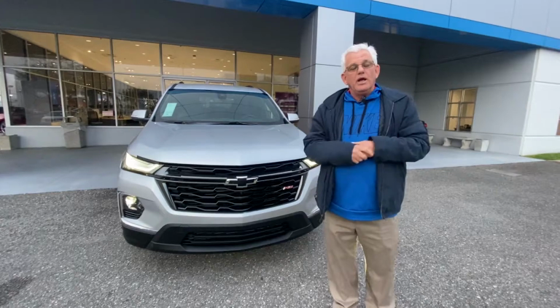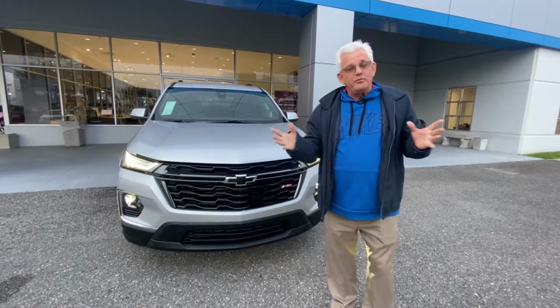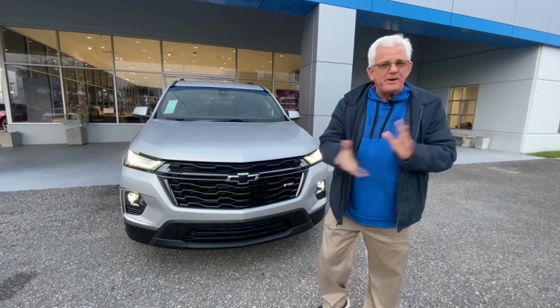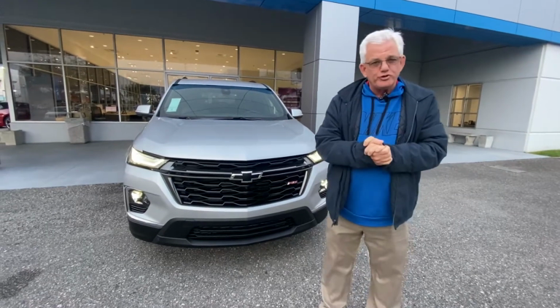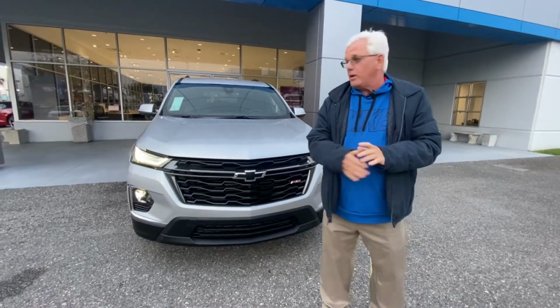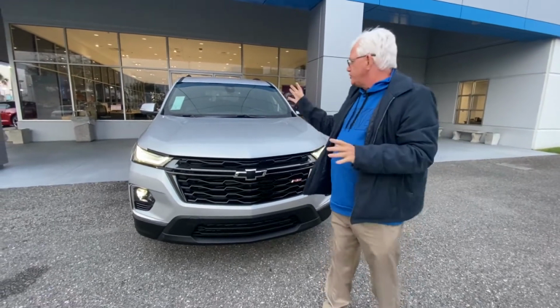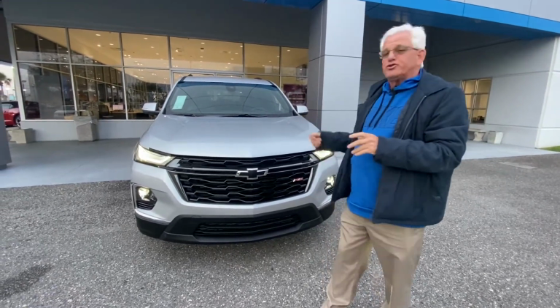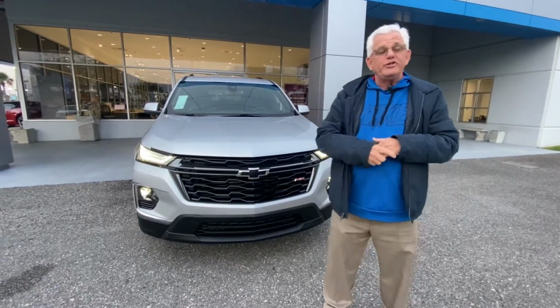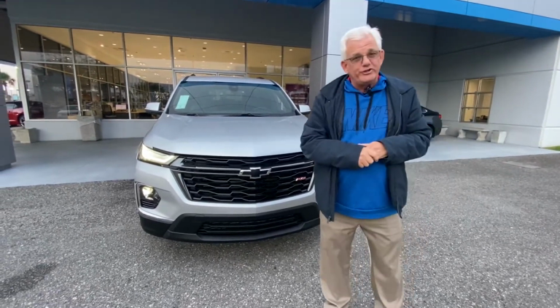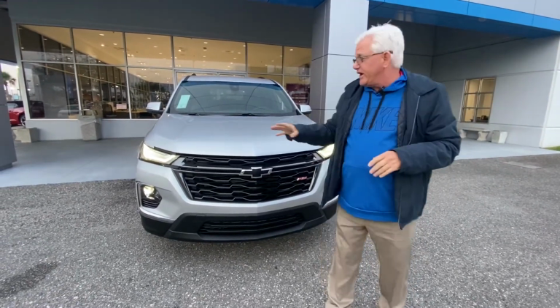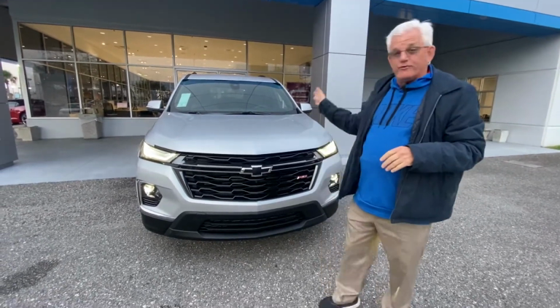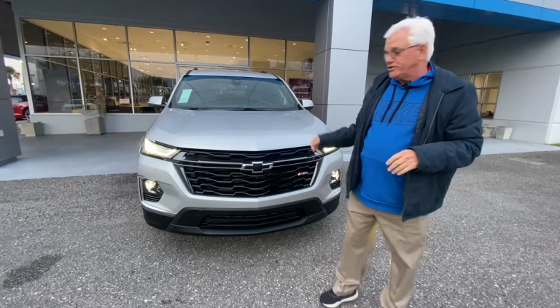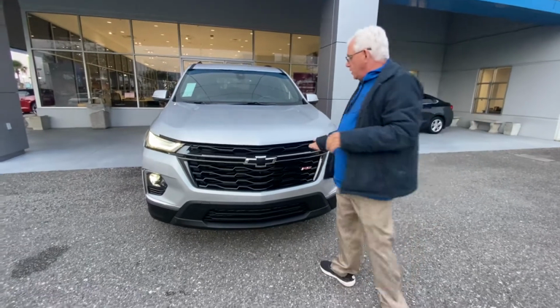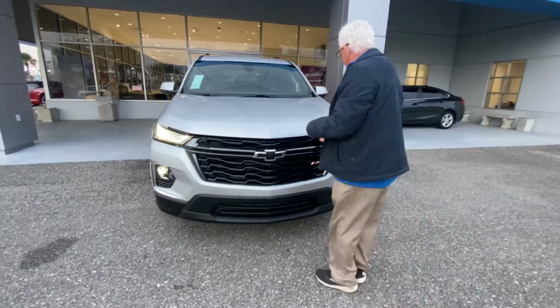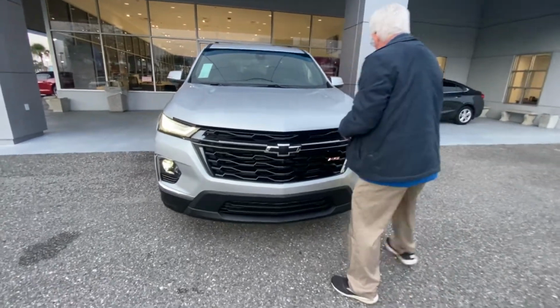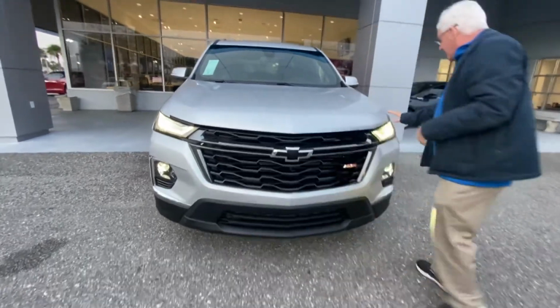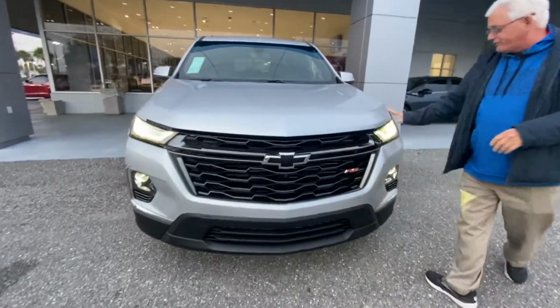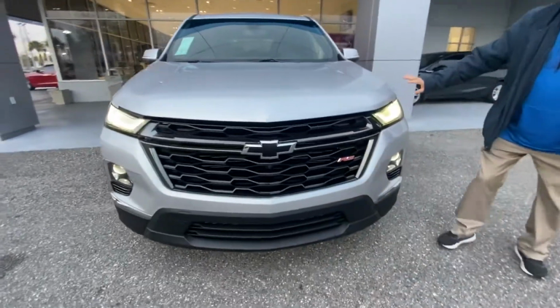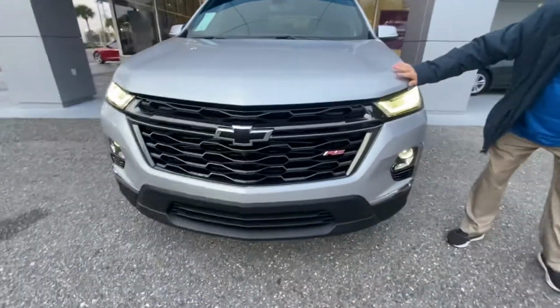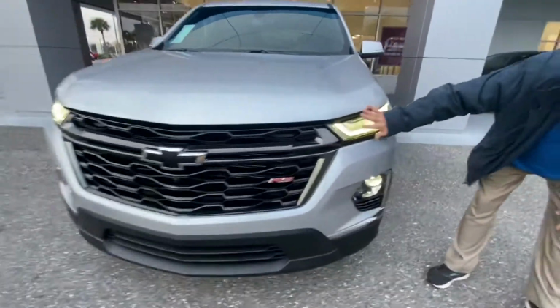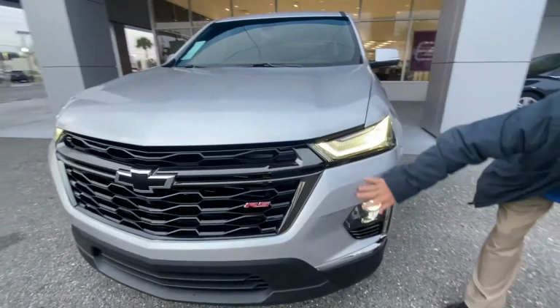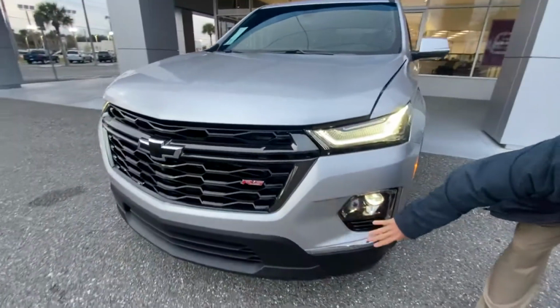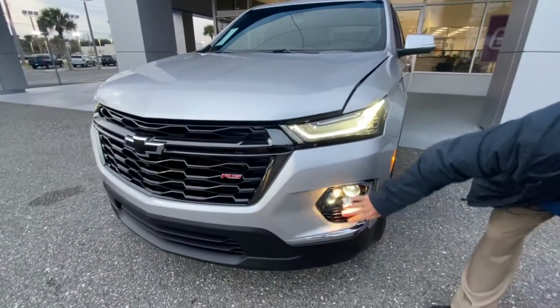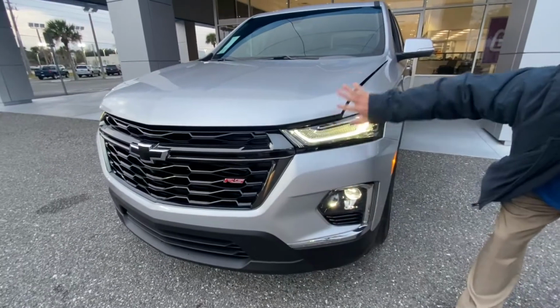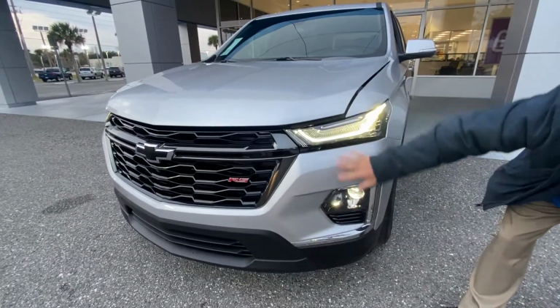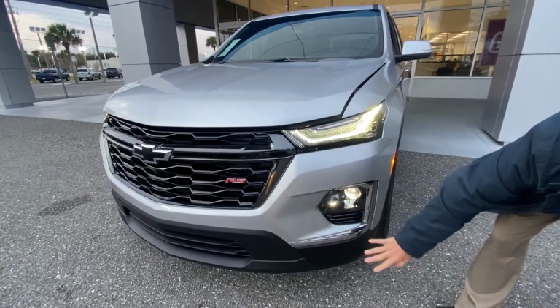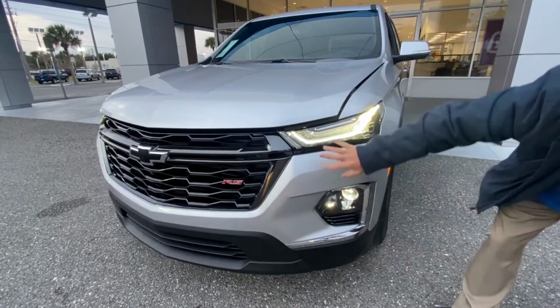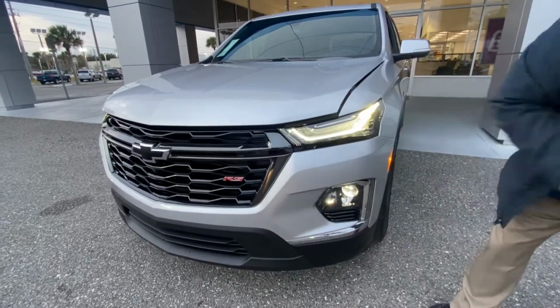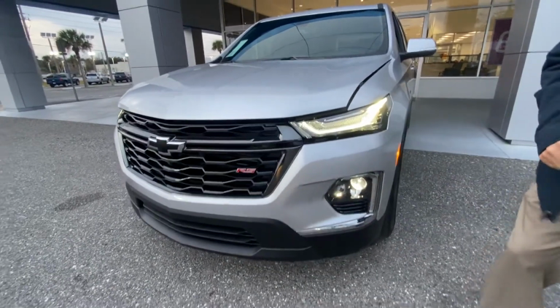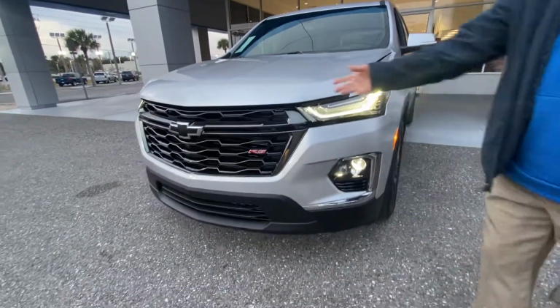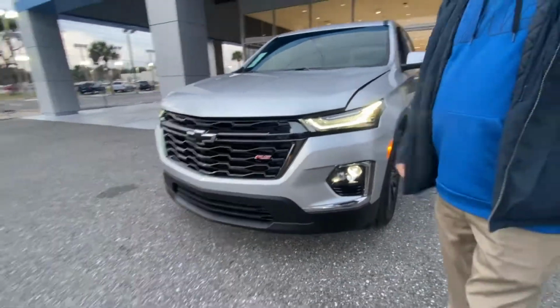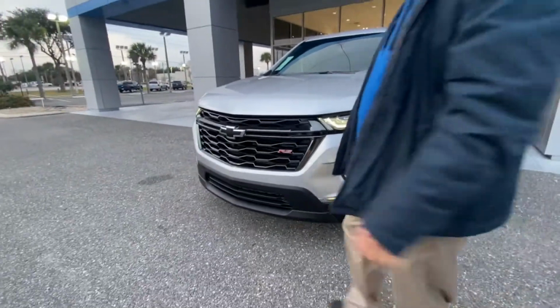Hi there. My name is Mike Forster. I want to talk to you about this 2022 Chevy Traverse. Beautiful sleek design in the front with the lighting, the lights all the way and how it sets up. This is the RS edition with the black chrome grille.